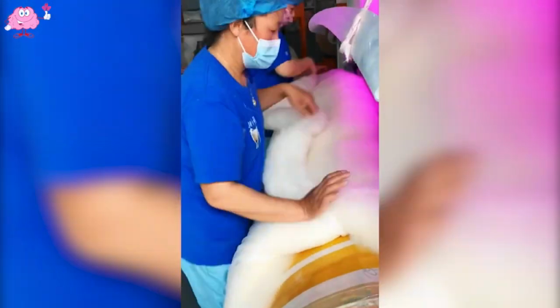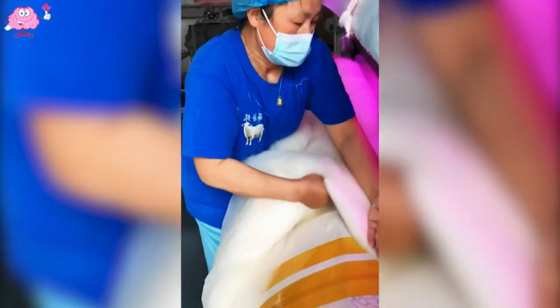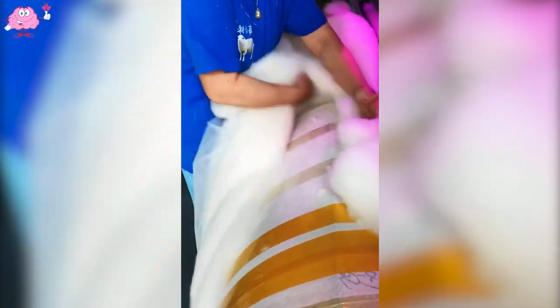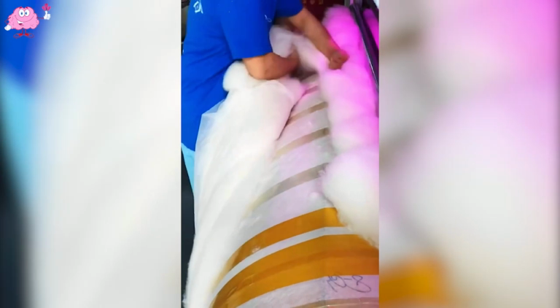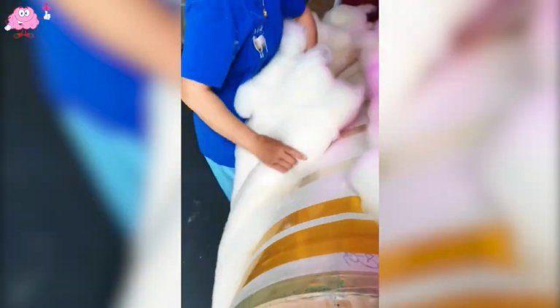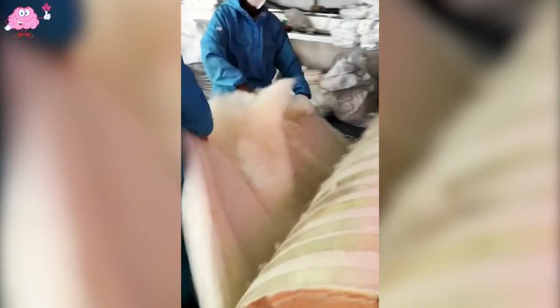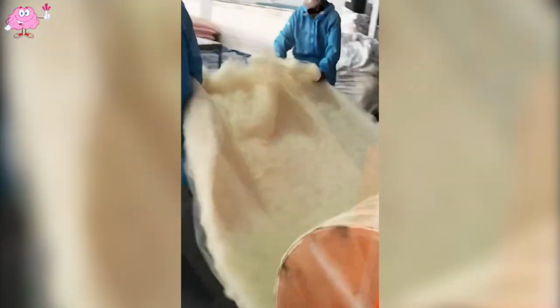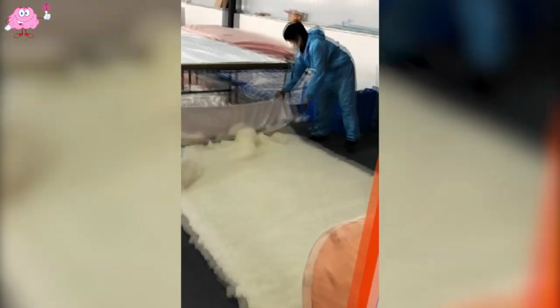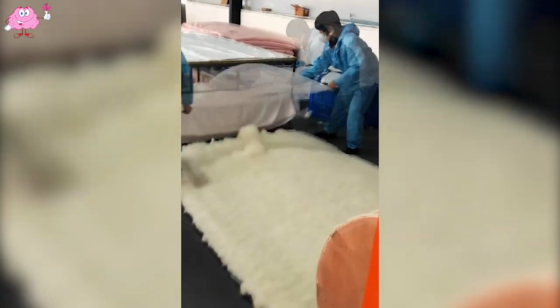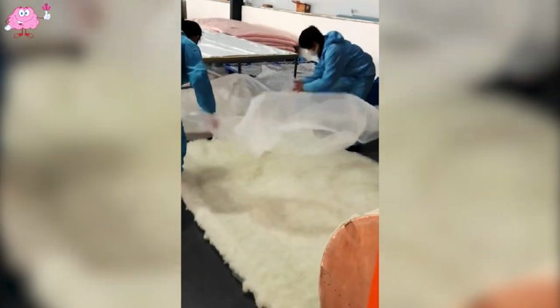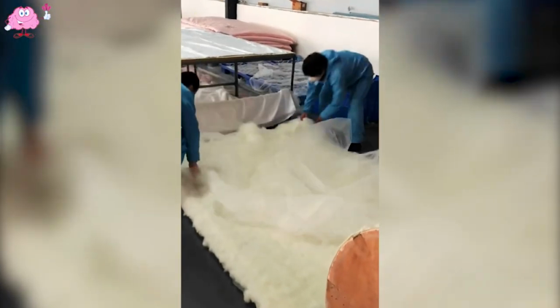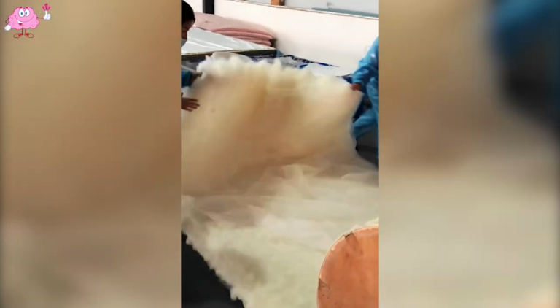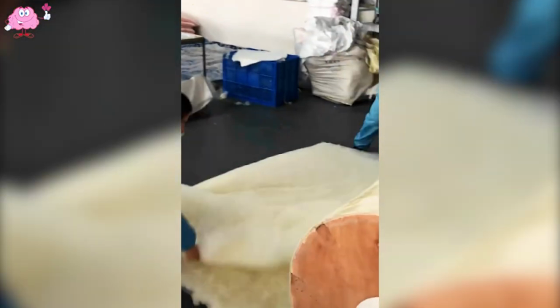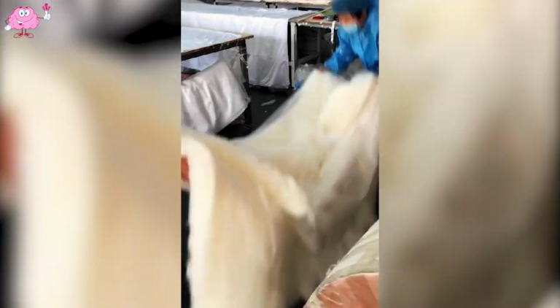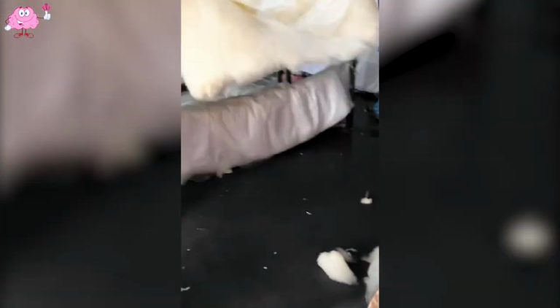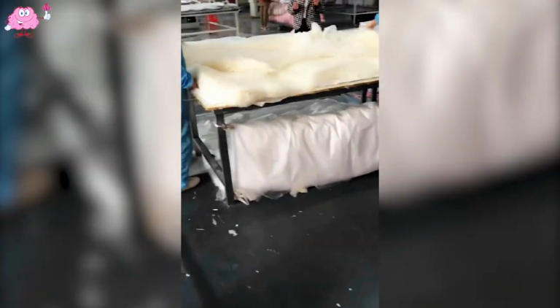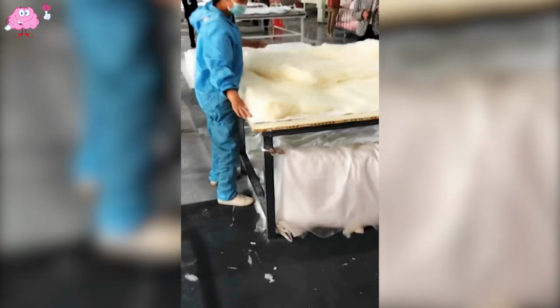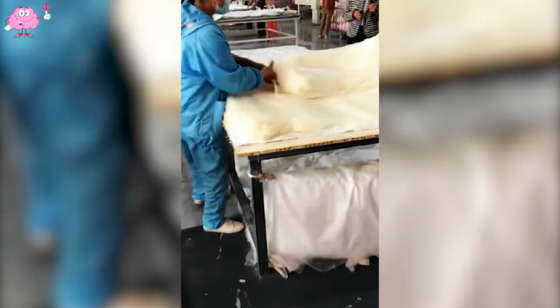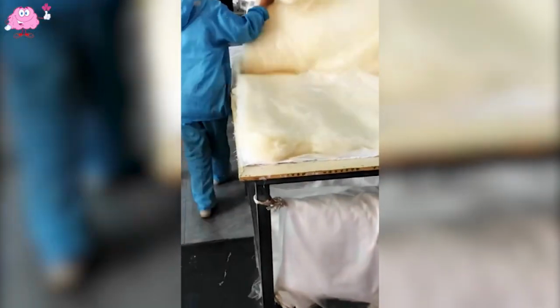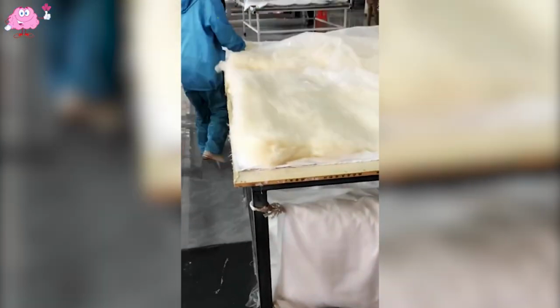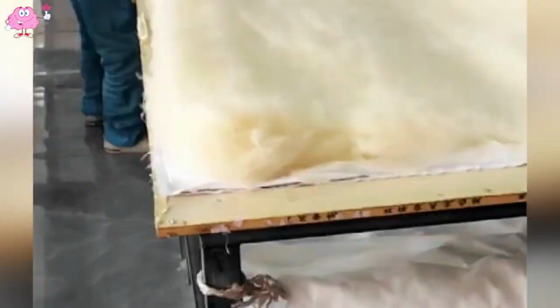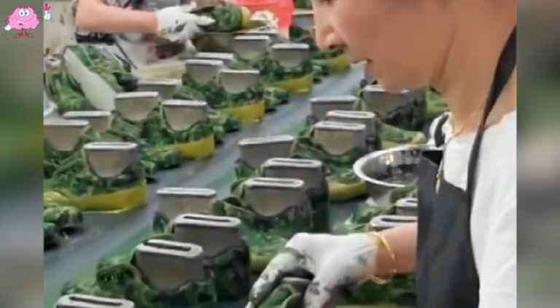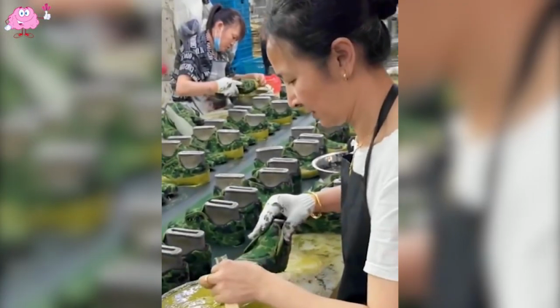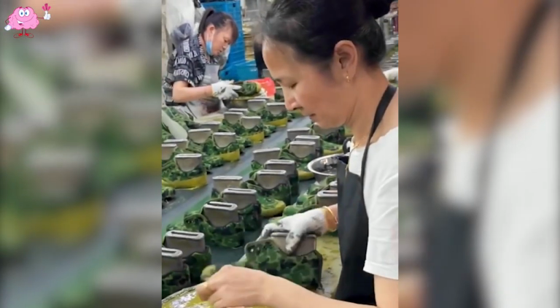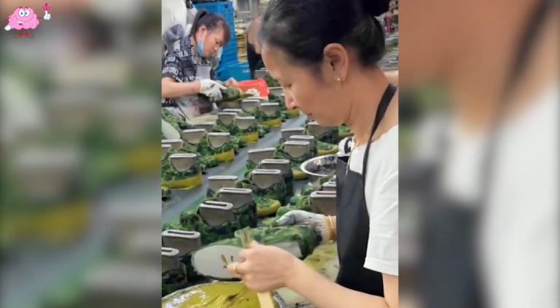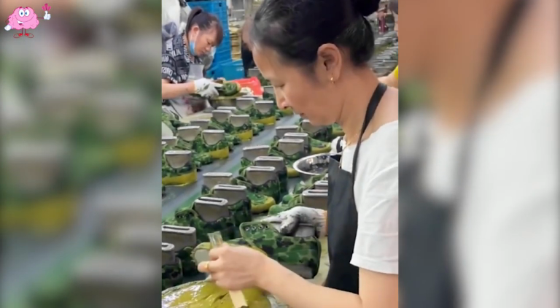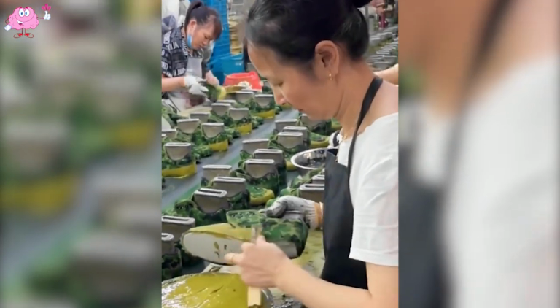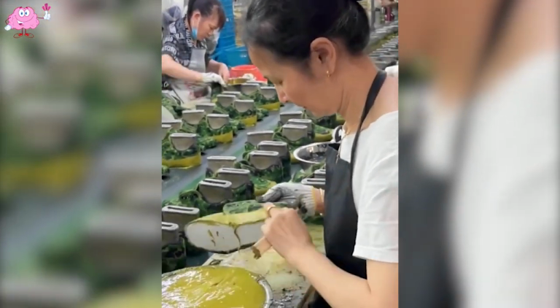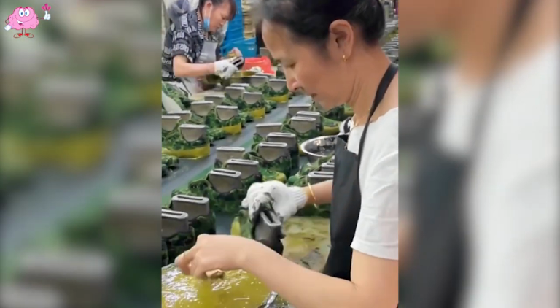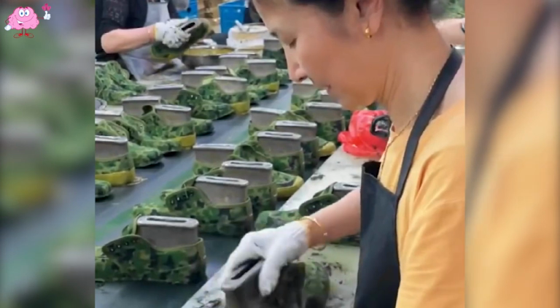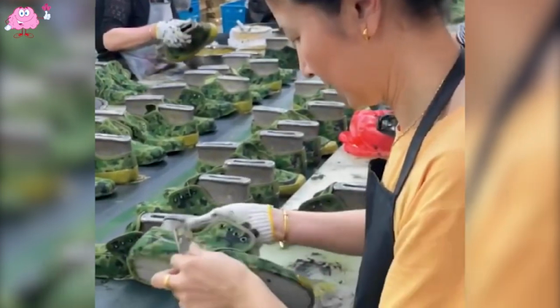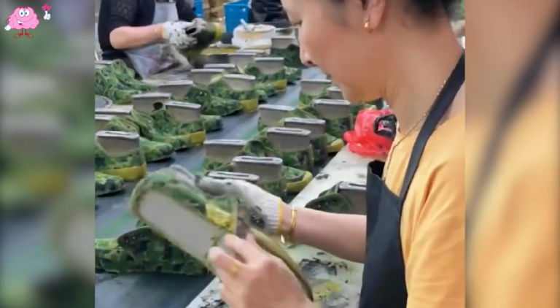These cotton workers are highly professional. And do you know what these shoemakers are brushing onto the shoes?